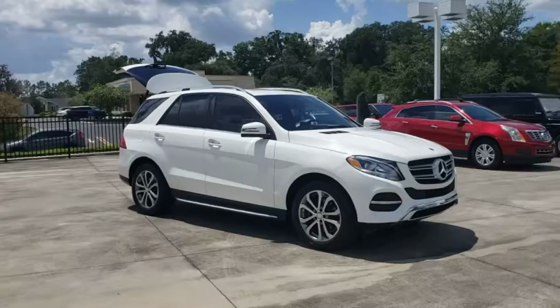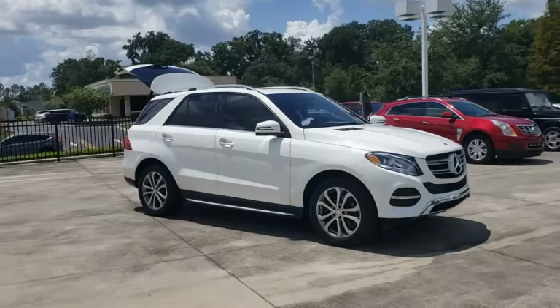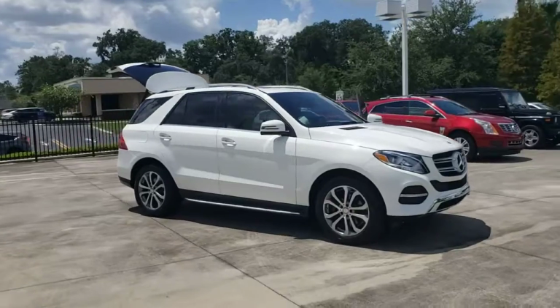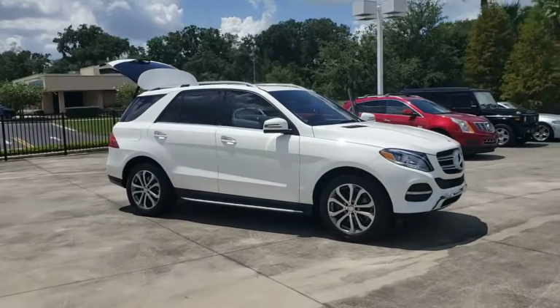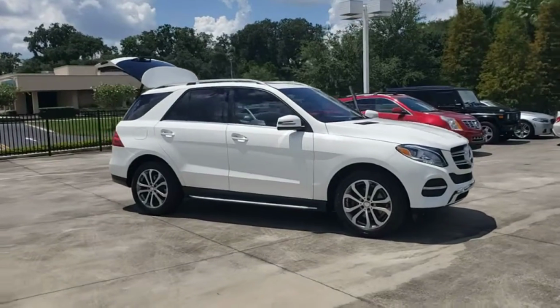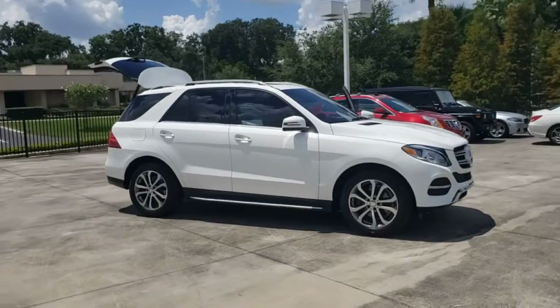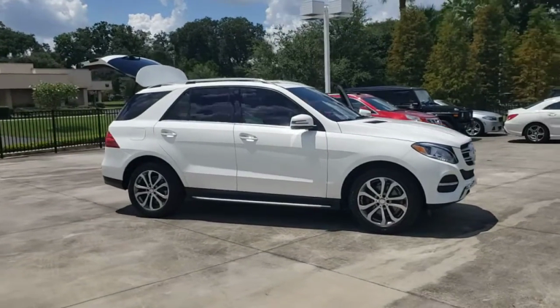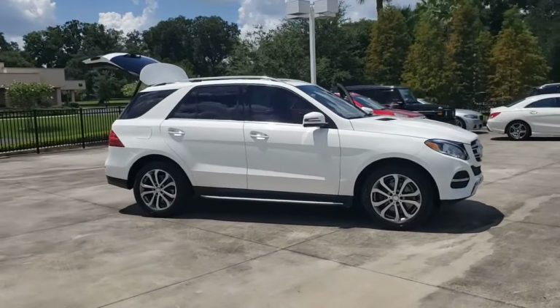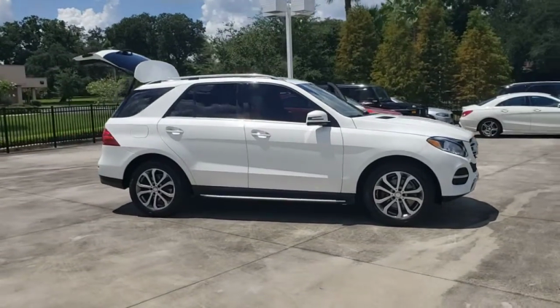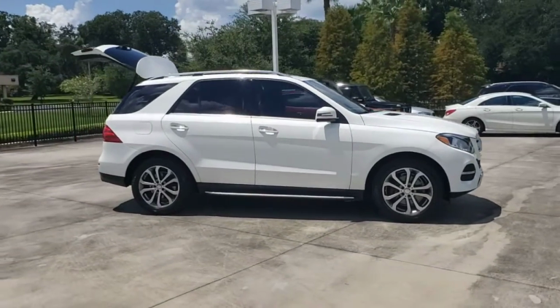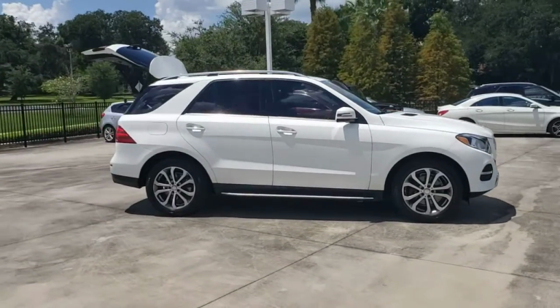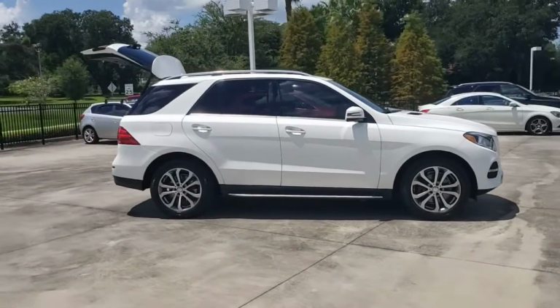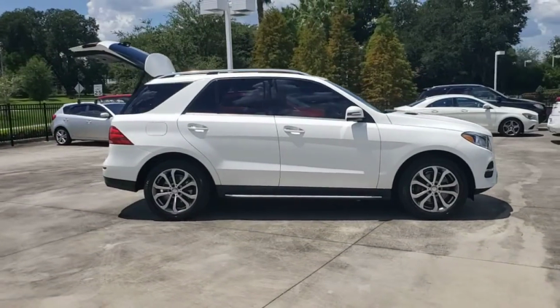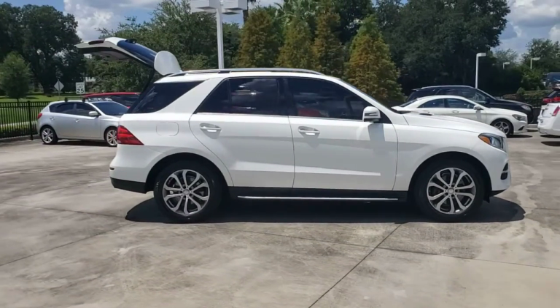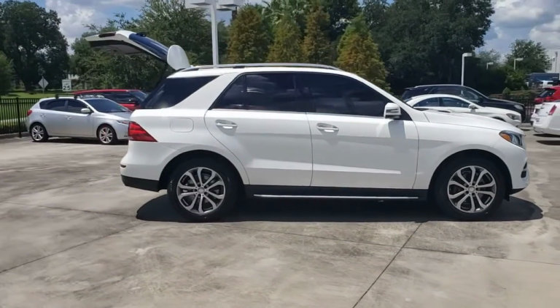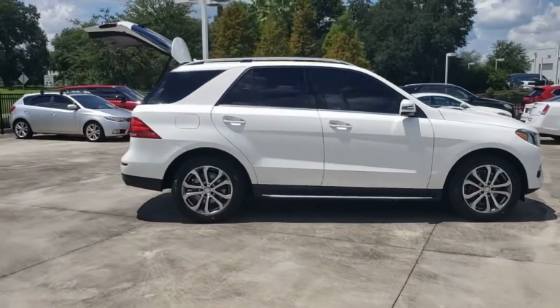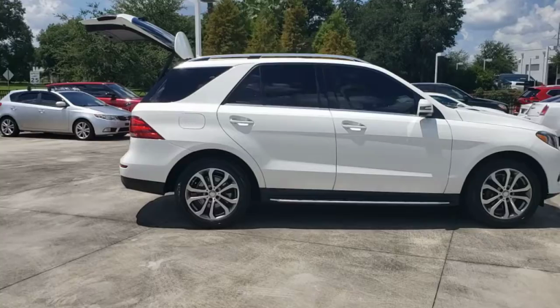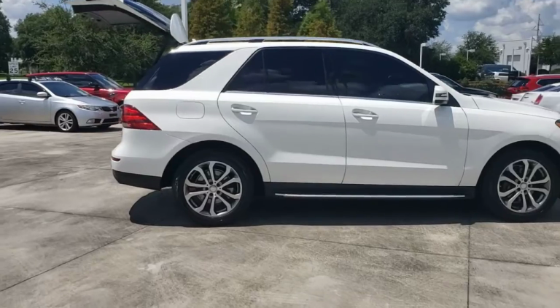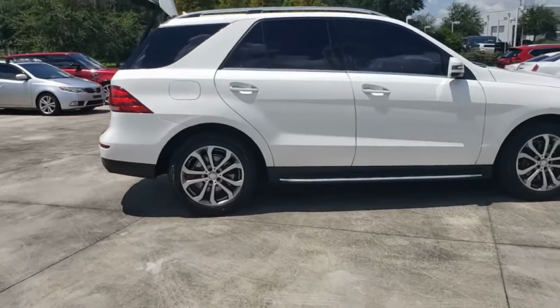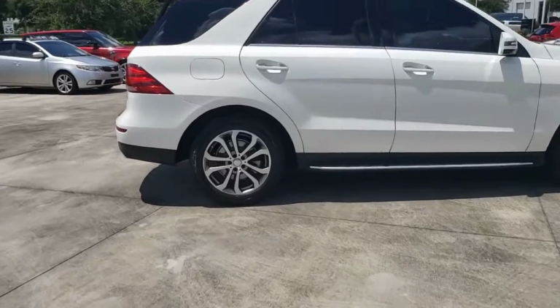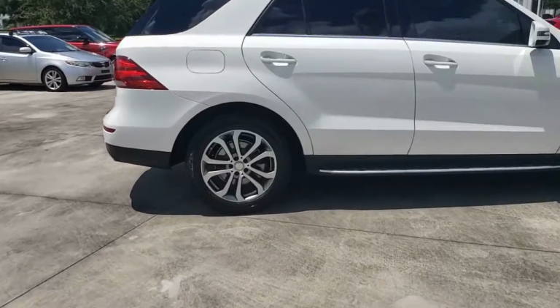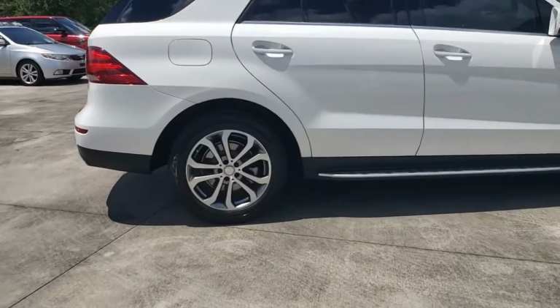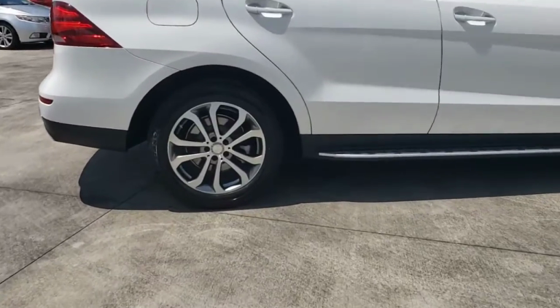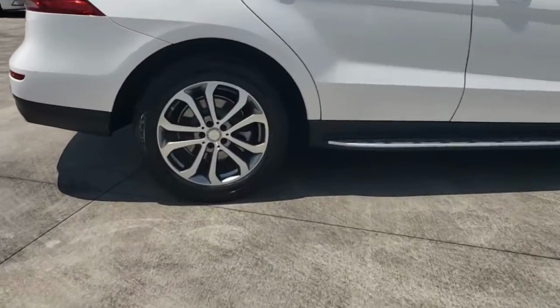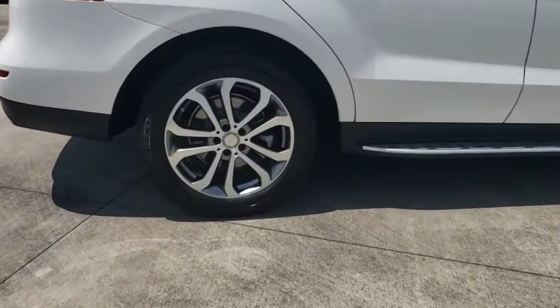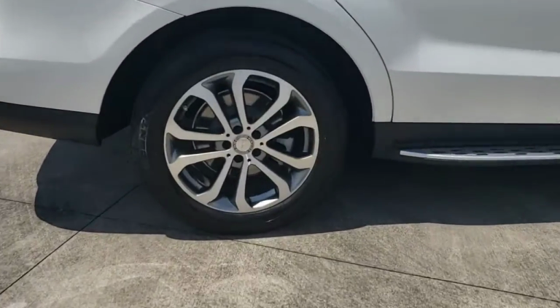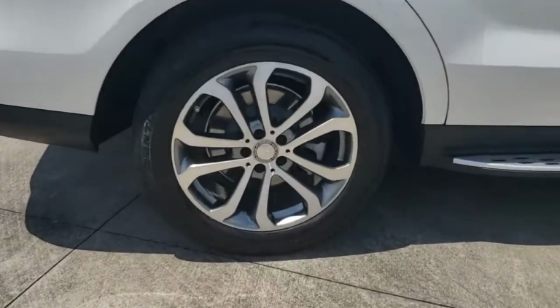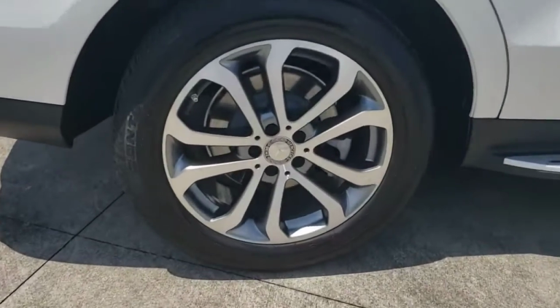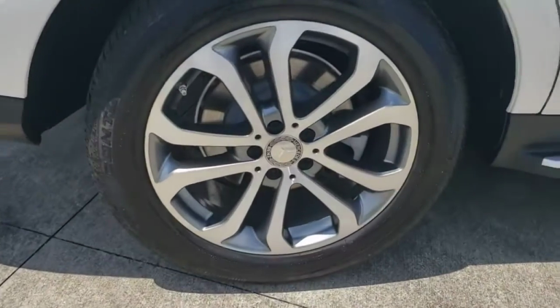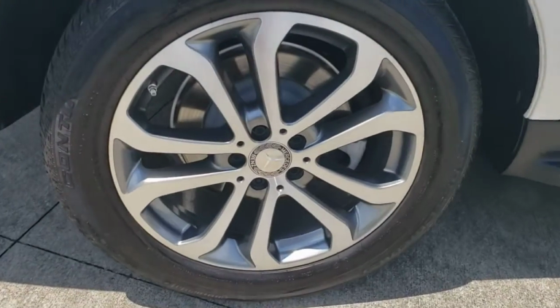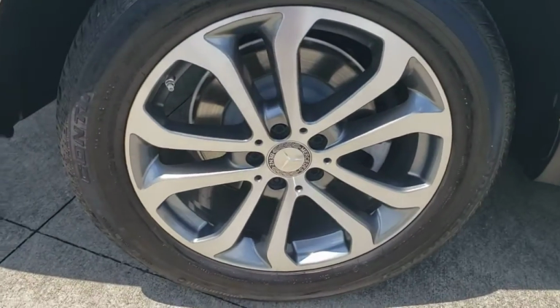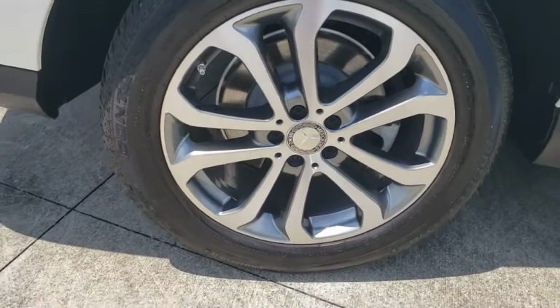You will love the features of this 2016 Mercedes-Benz GLE. This vehicle still has fewer than 50,000 miles on the clock, so it won't last long.